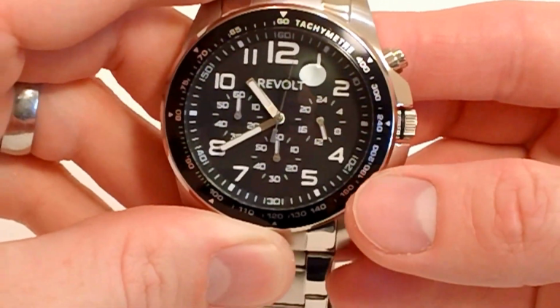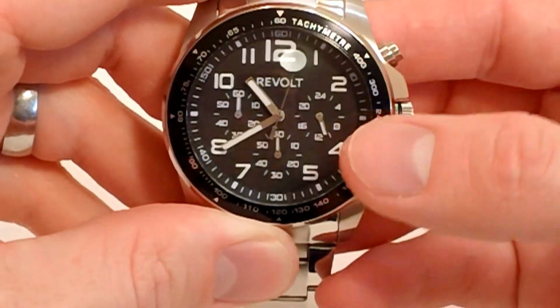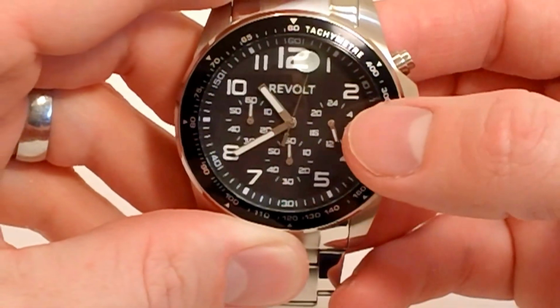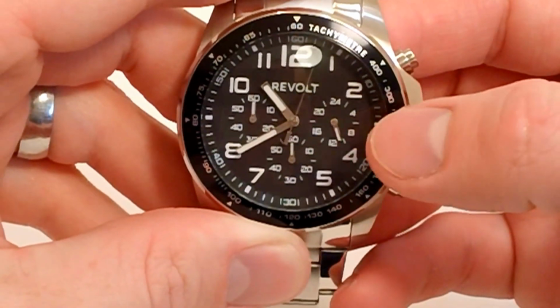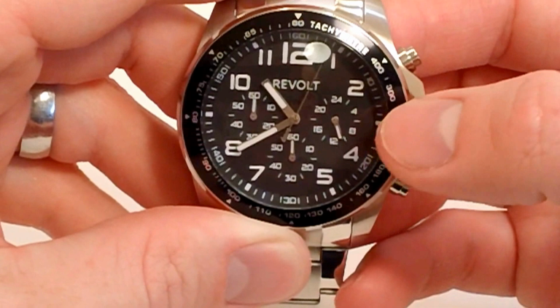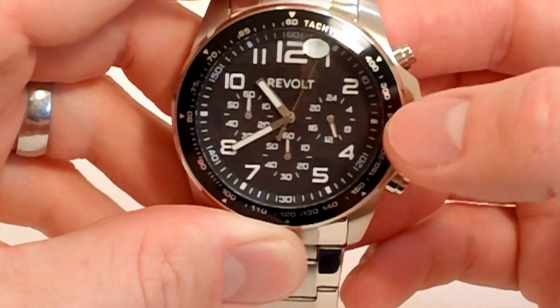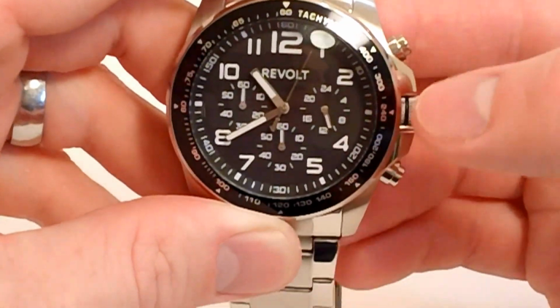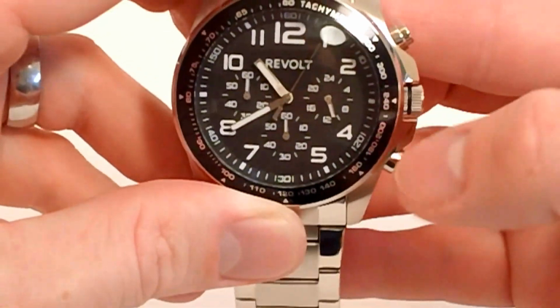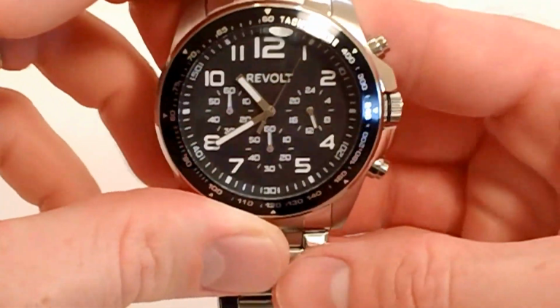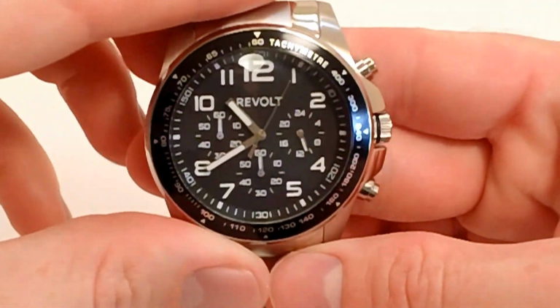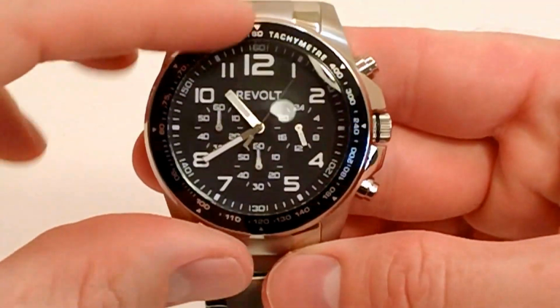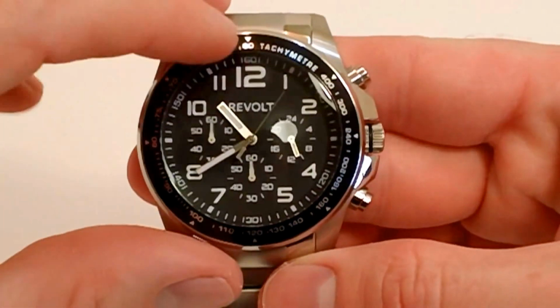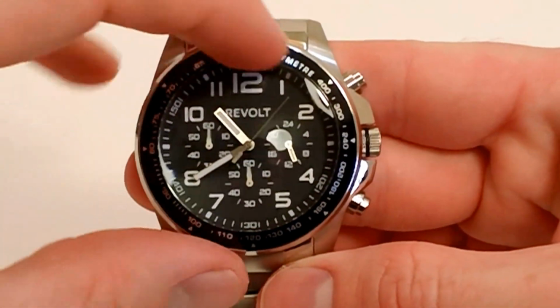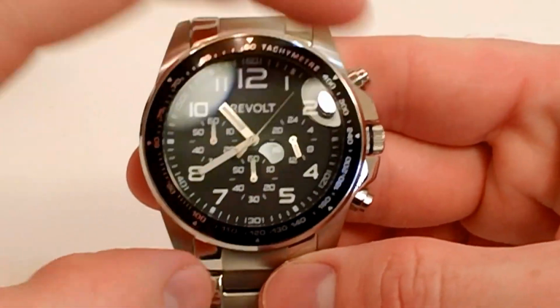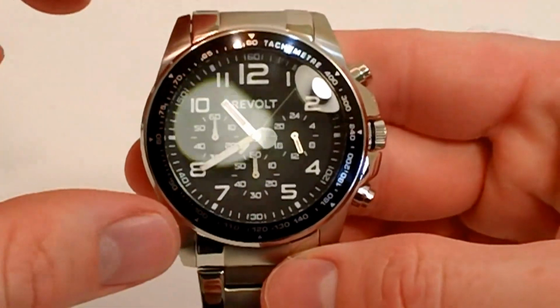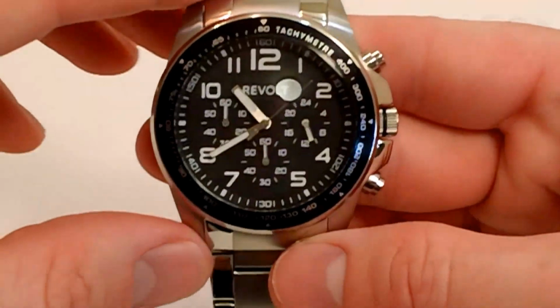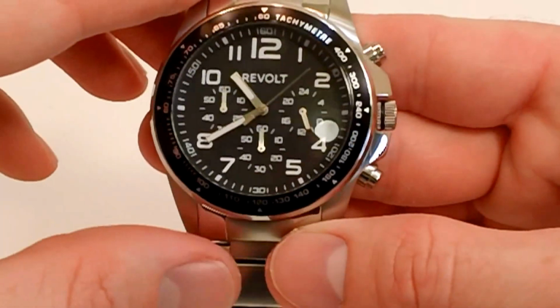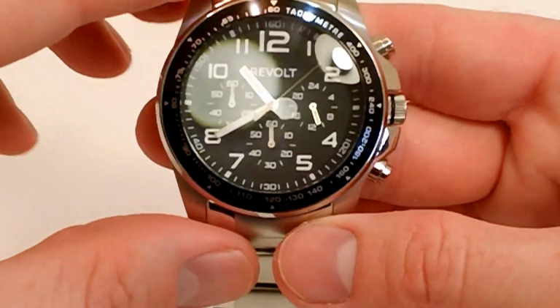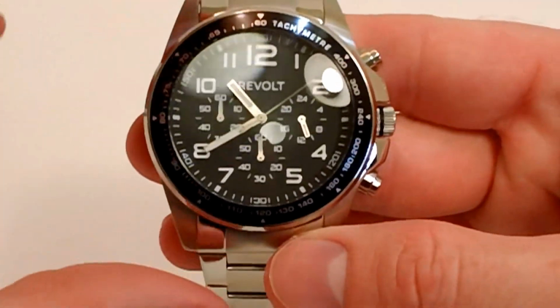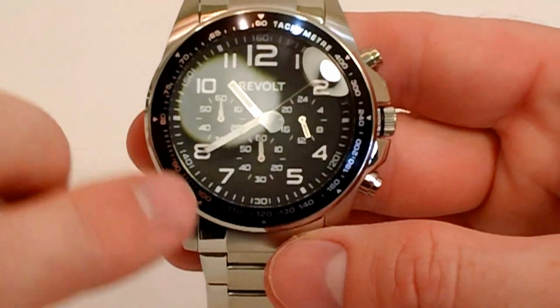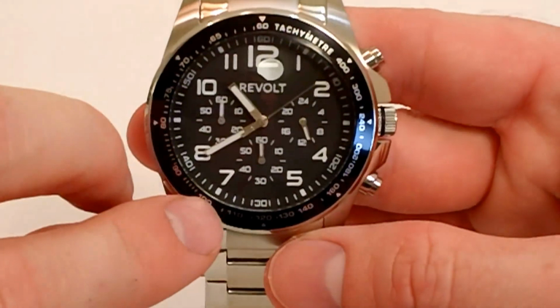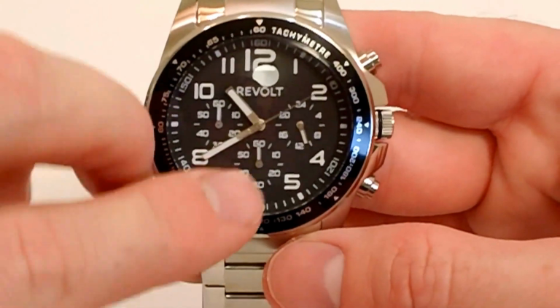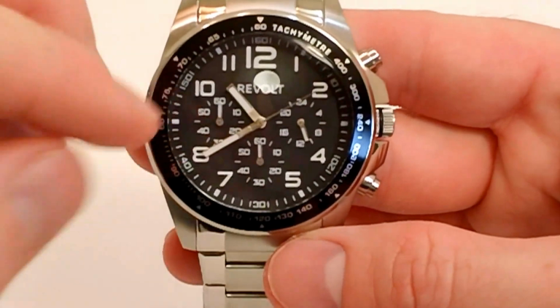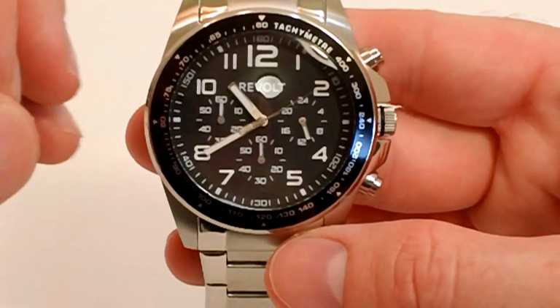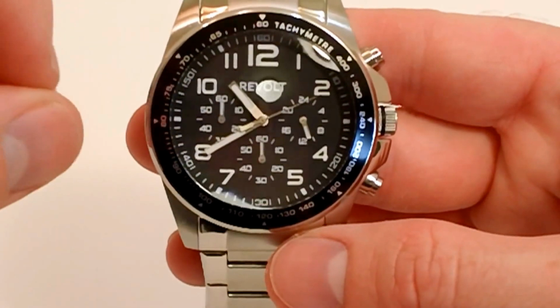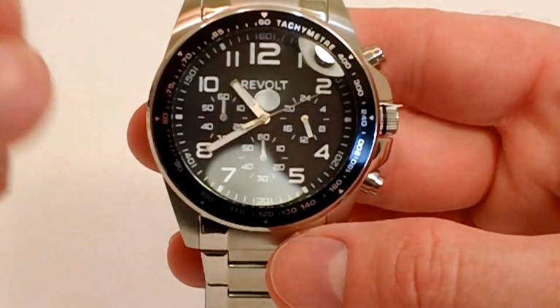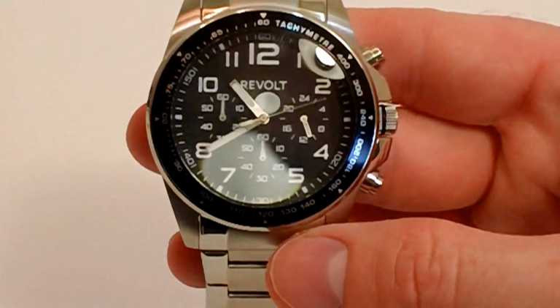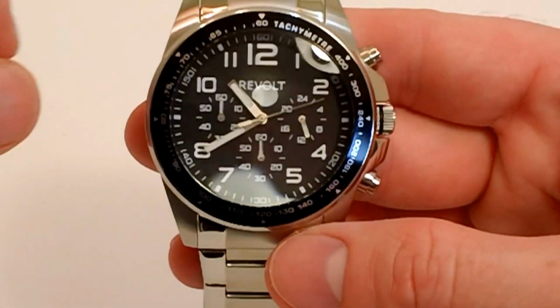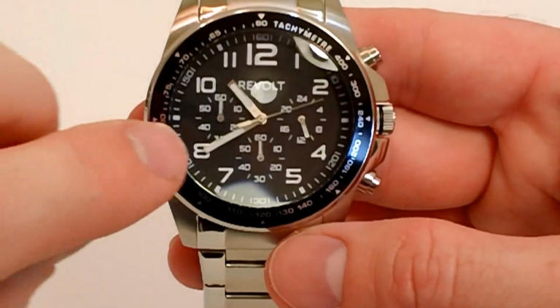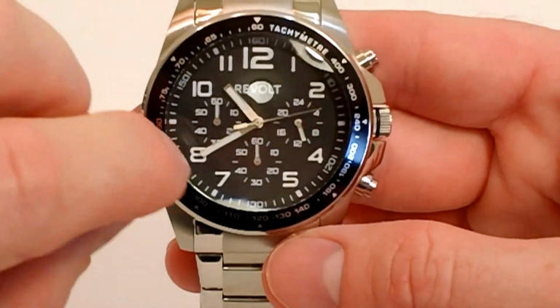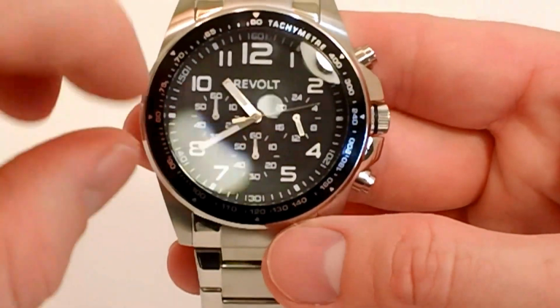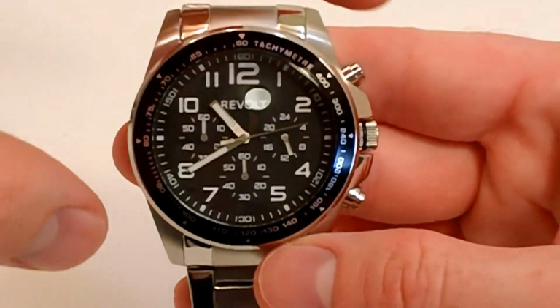You also have a 24-hour clock and a tachymeter on the outside of the bezel. On this model, very bright luminous hands and markers — nice look to it — along with the hardened mineral crystal.